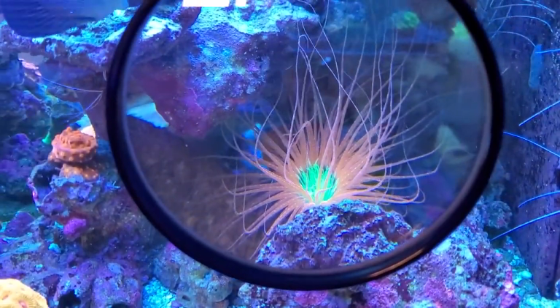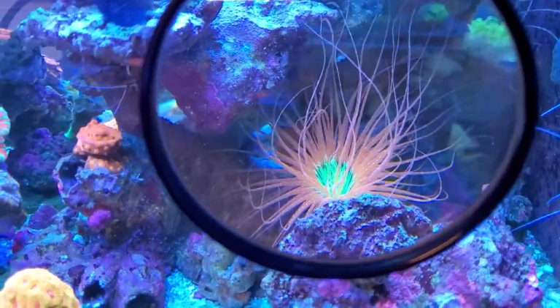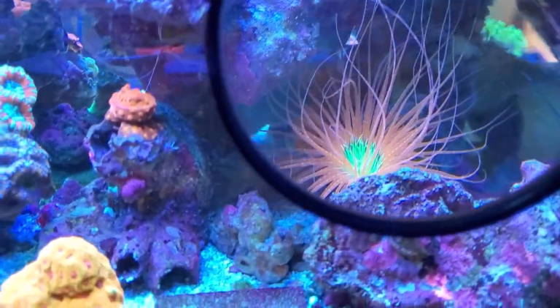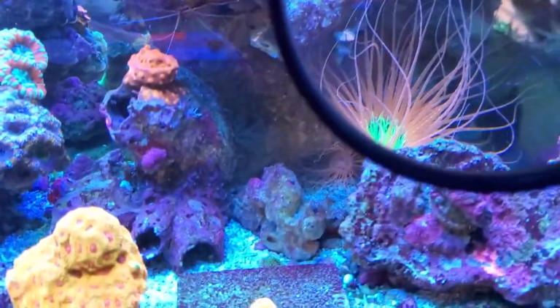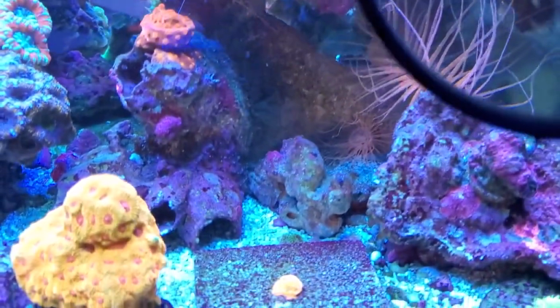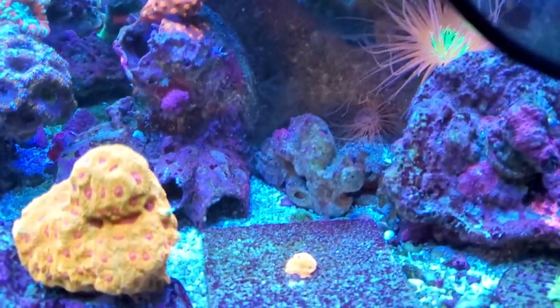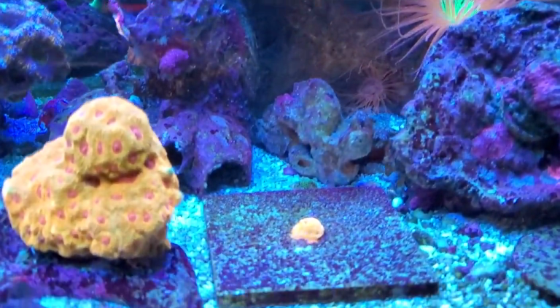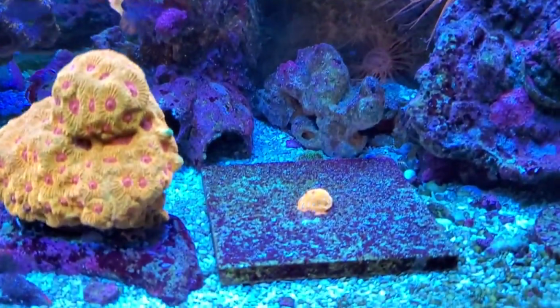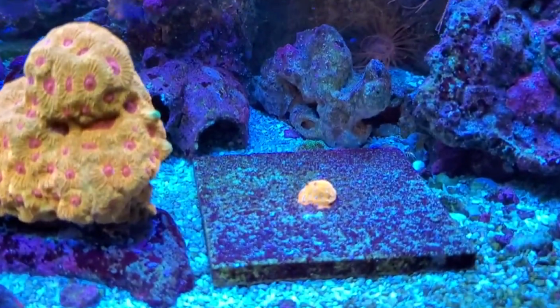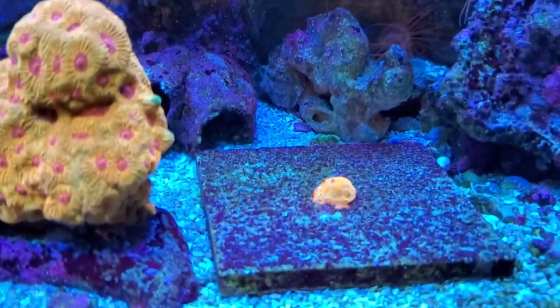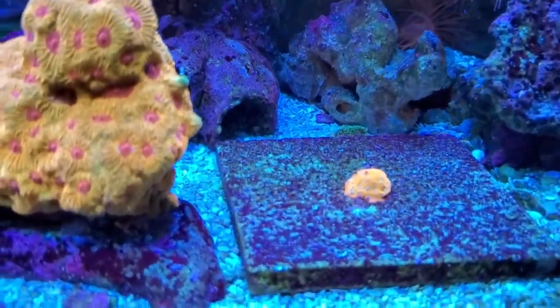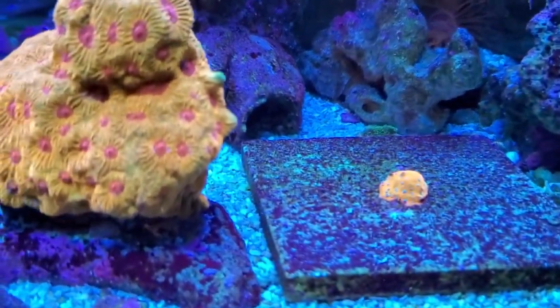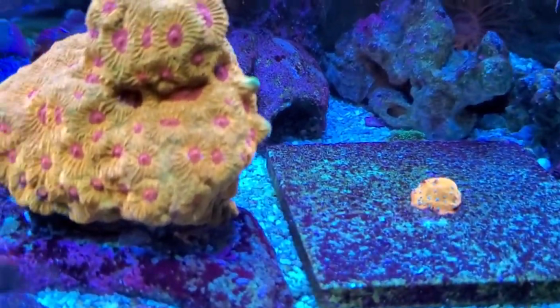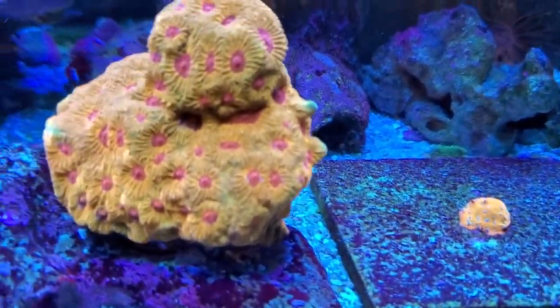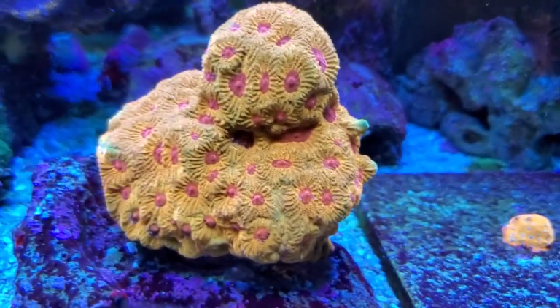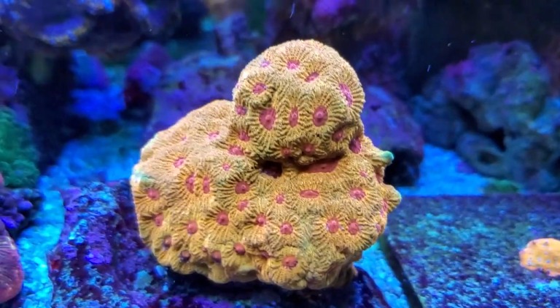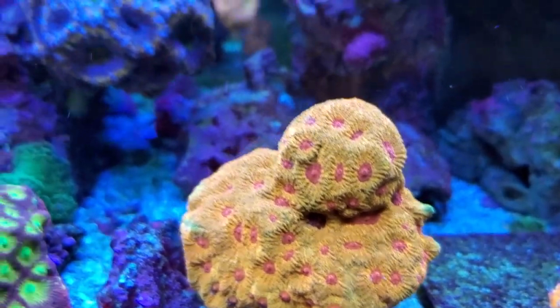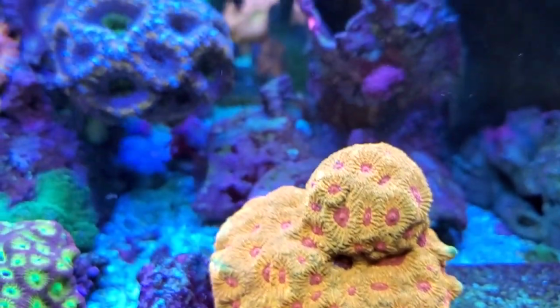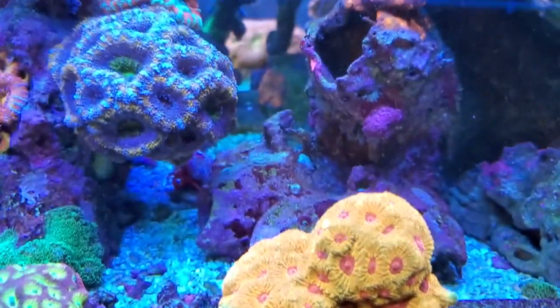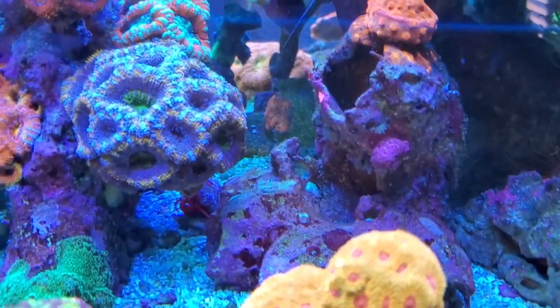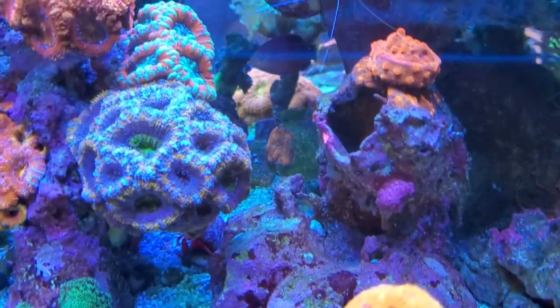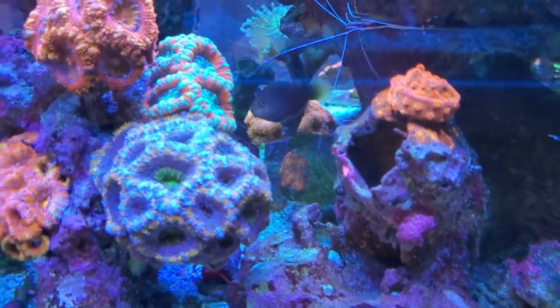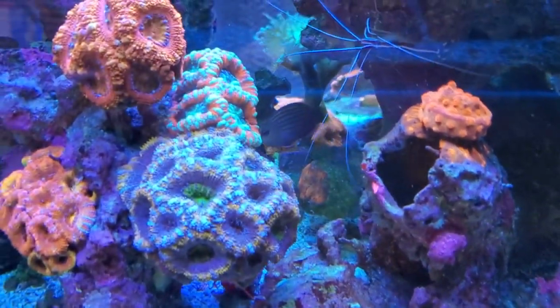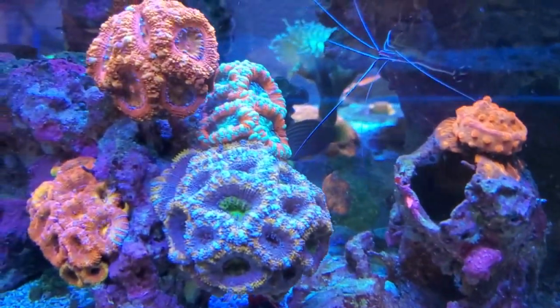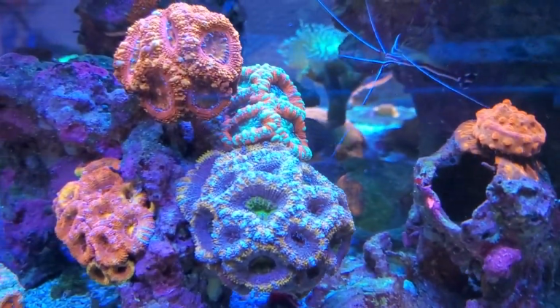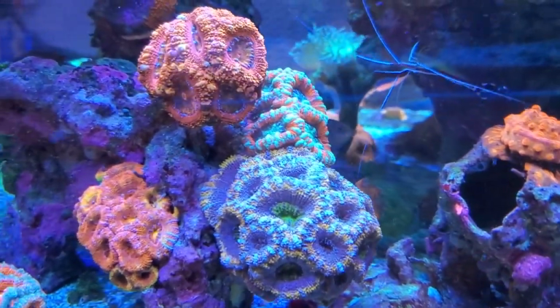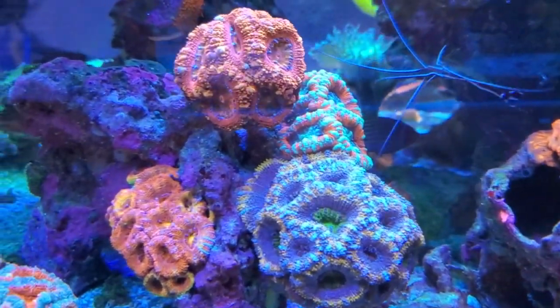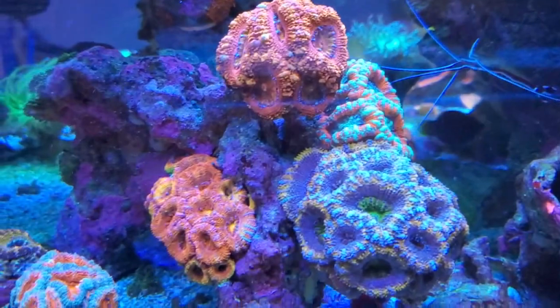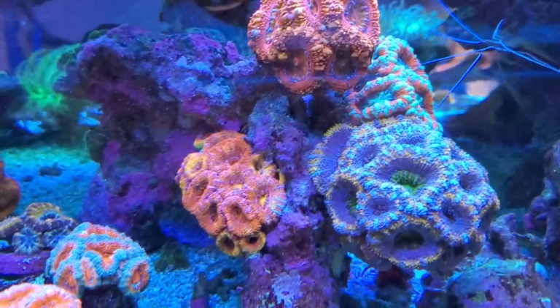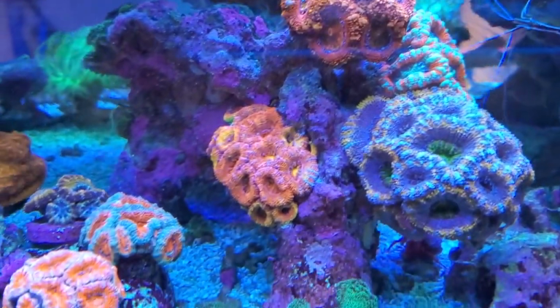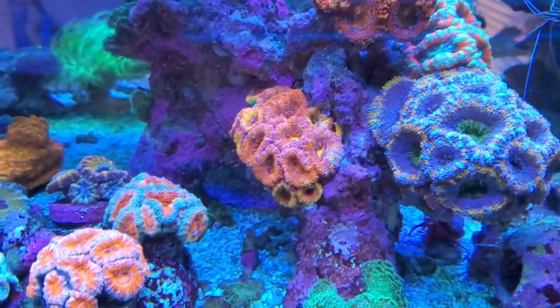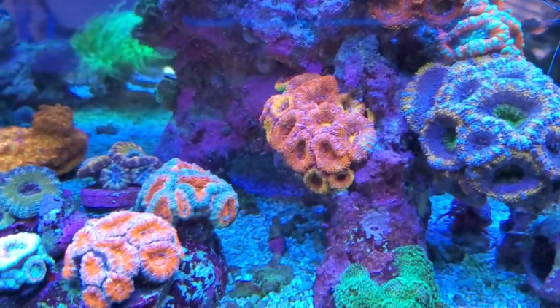As I give you guys an updated tour of my tank, today I talked about how to grow and maintain a zoa garden. In the same way, I want to share how we can grow and maintain our character in today's inspirational message.